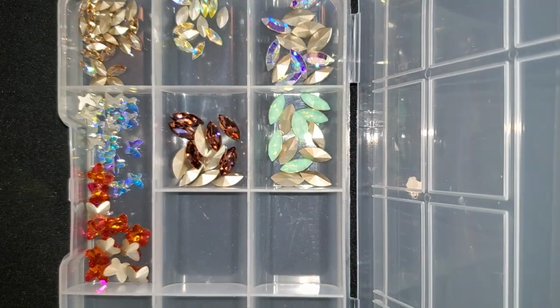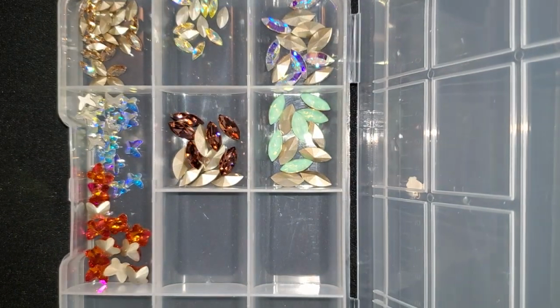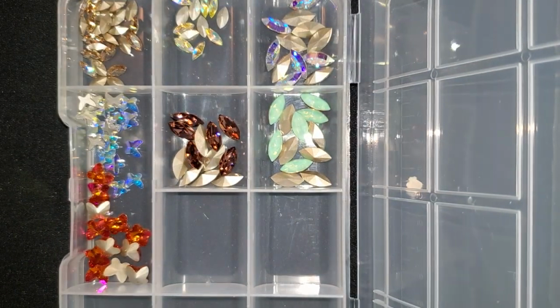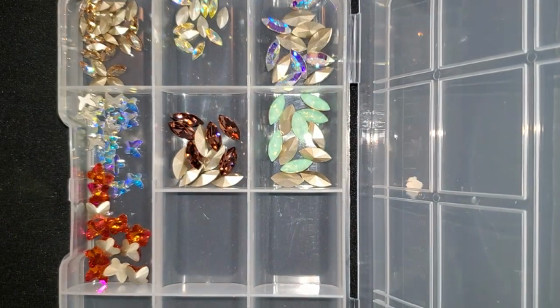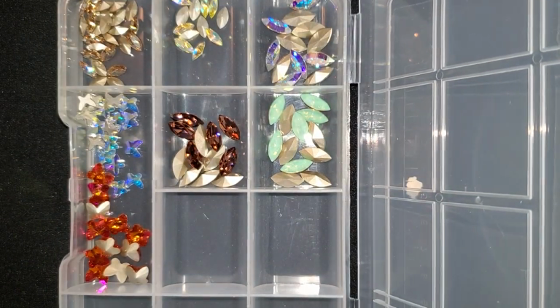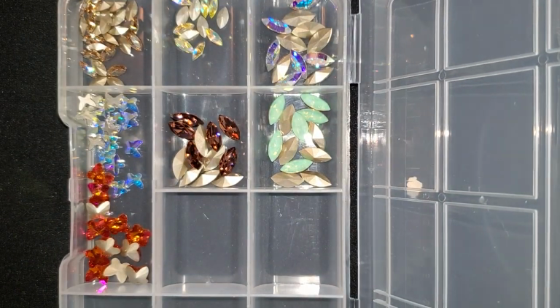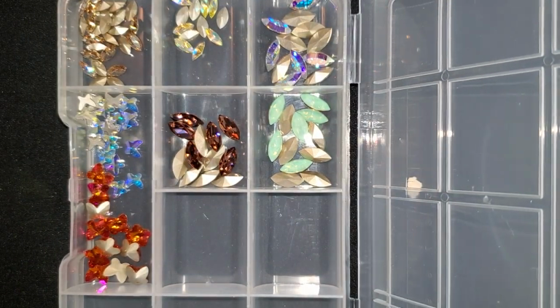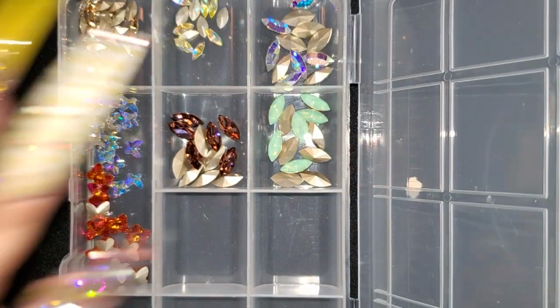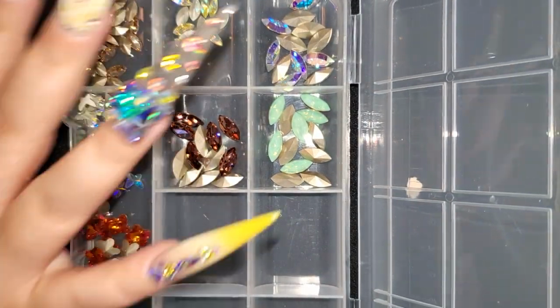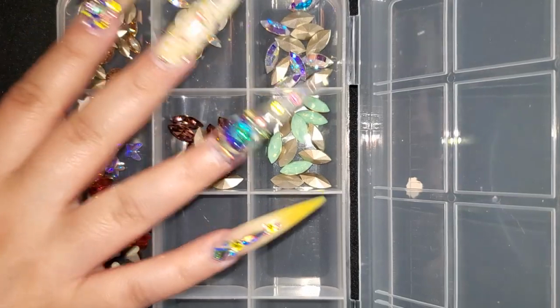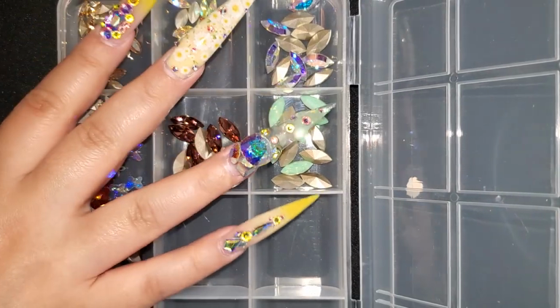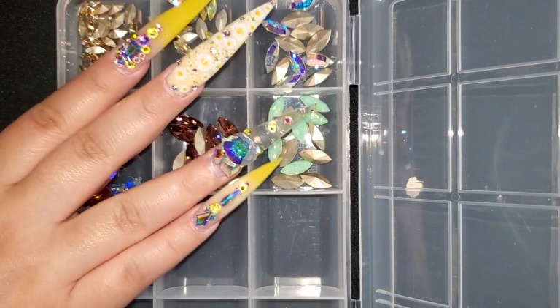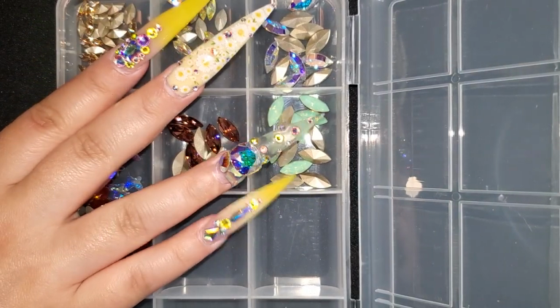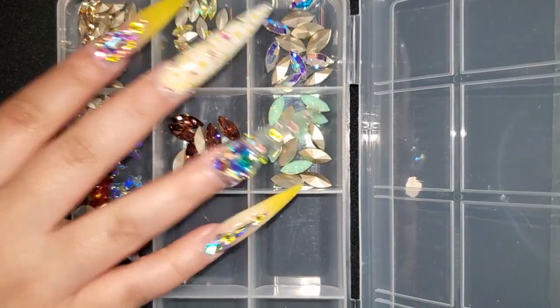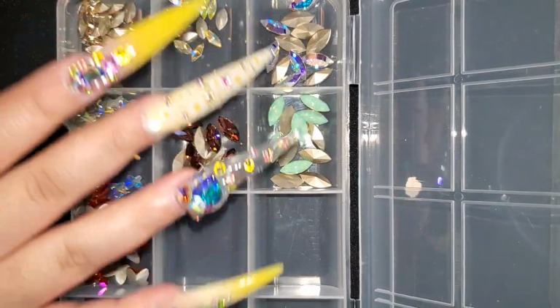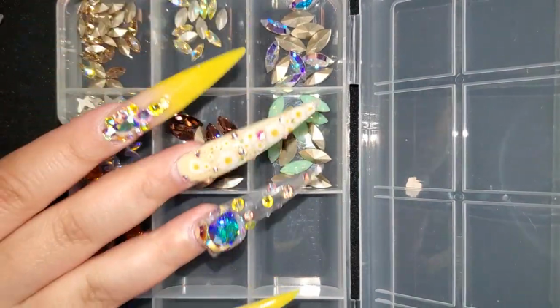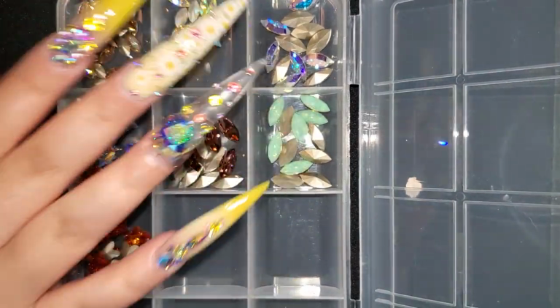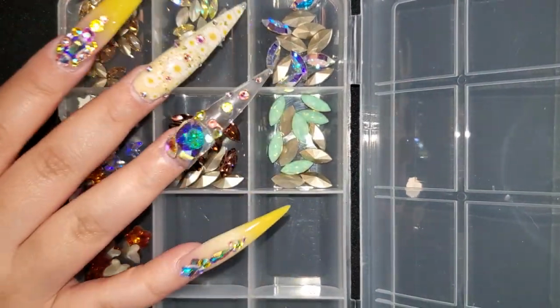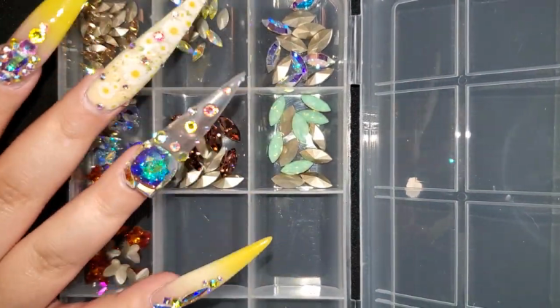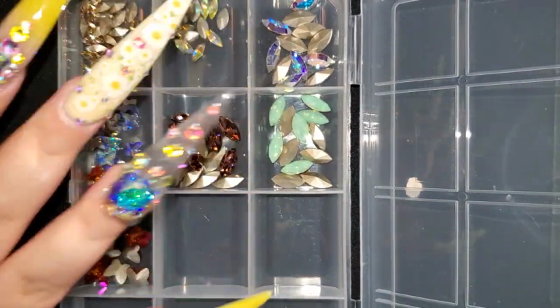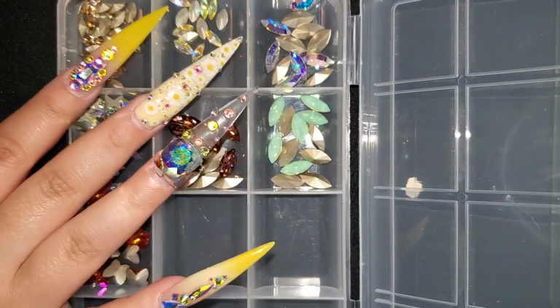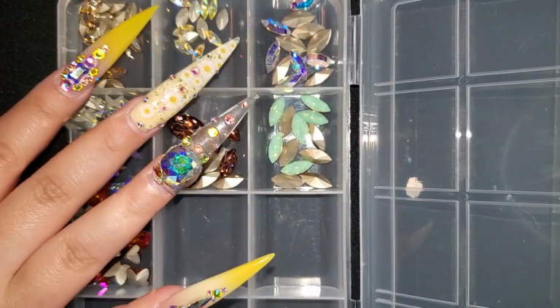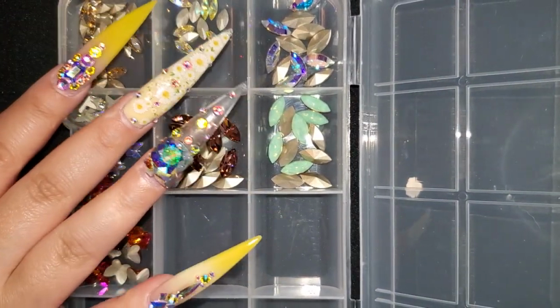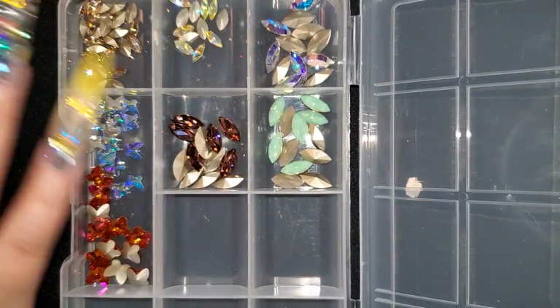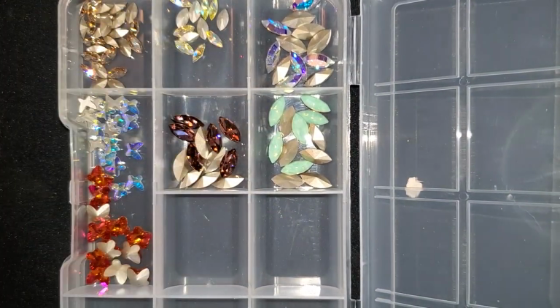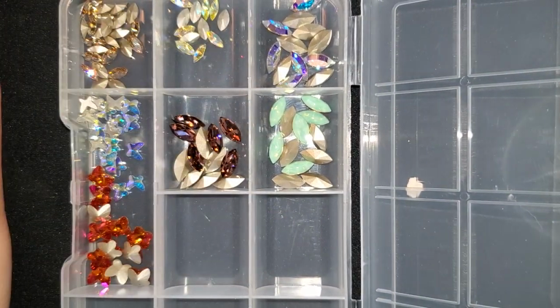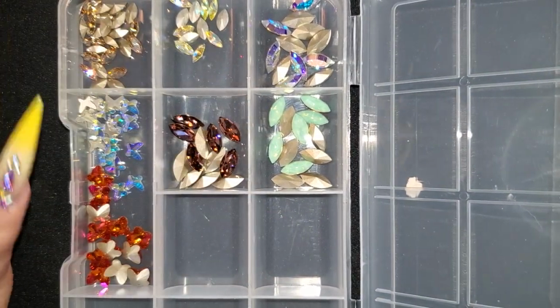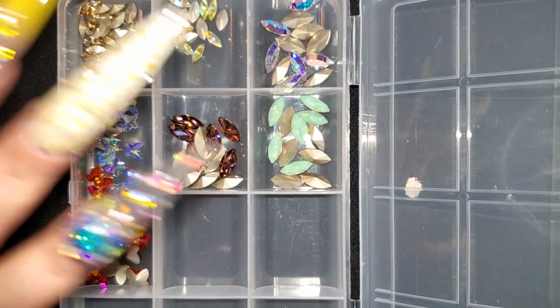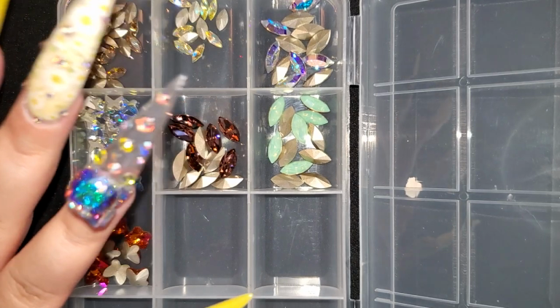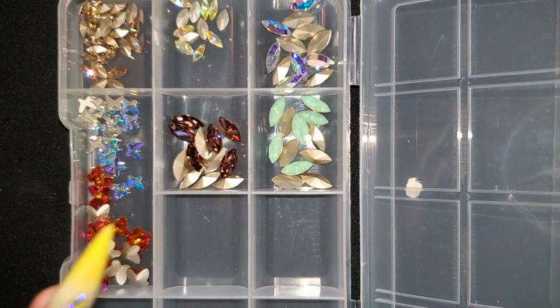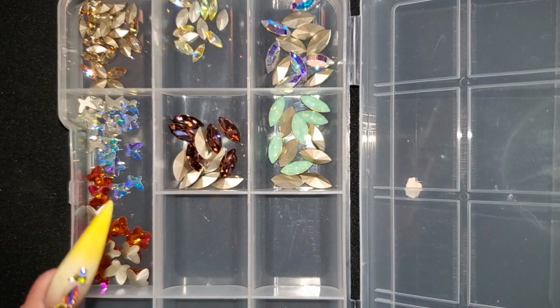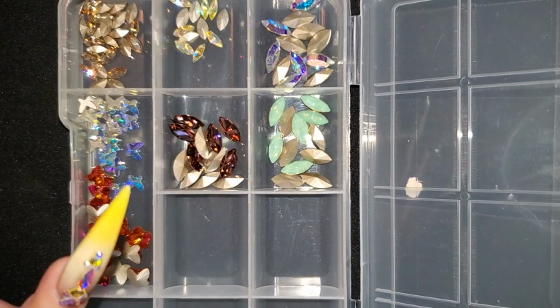For those of you who are going to ask where this box is from, you can find it on my website. It's $5, I believe.